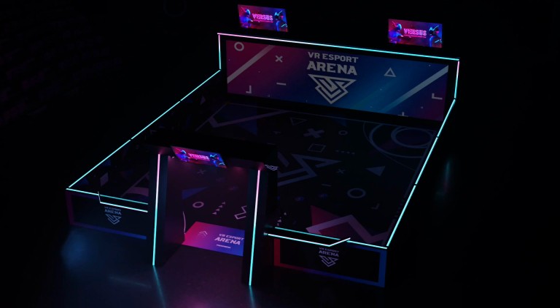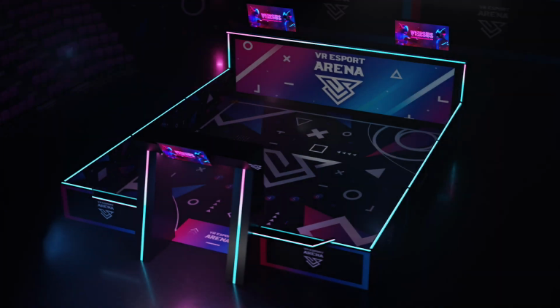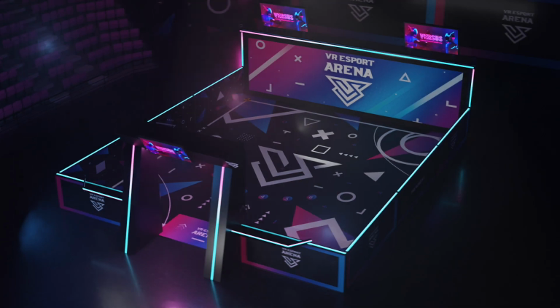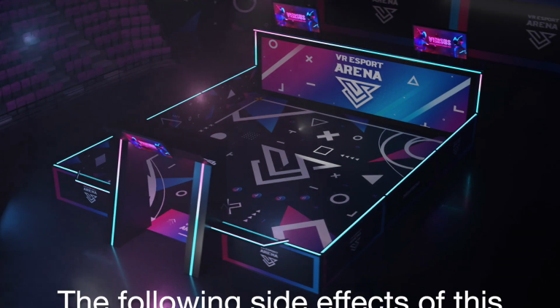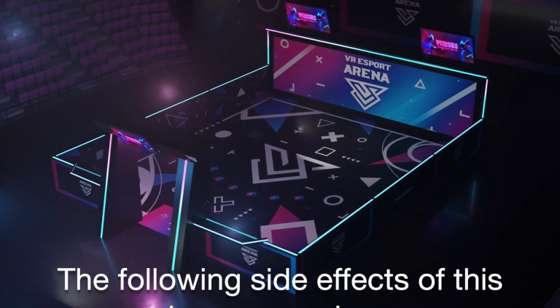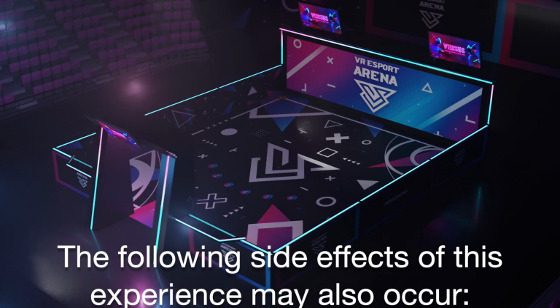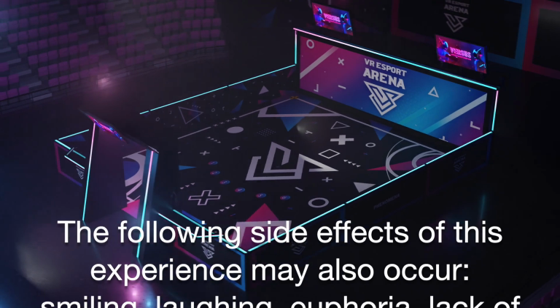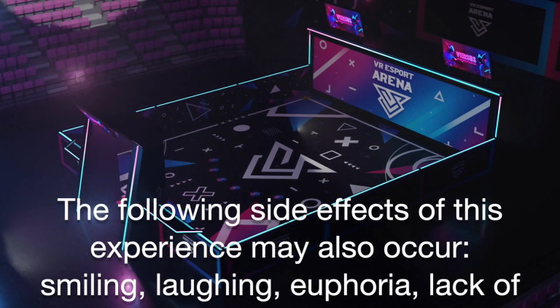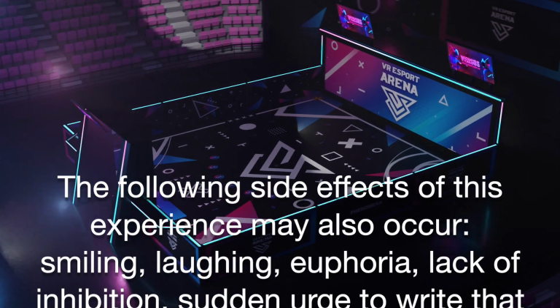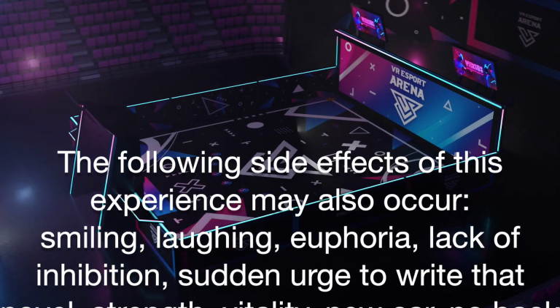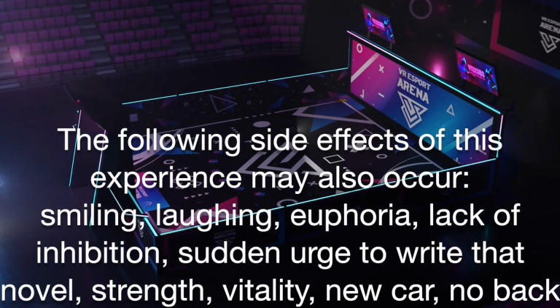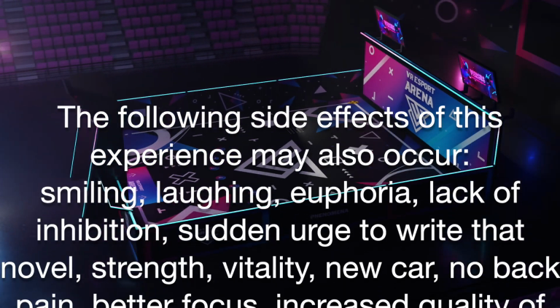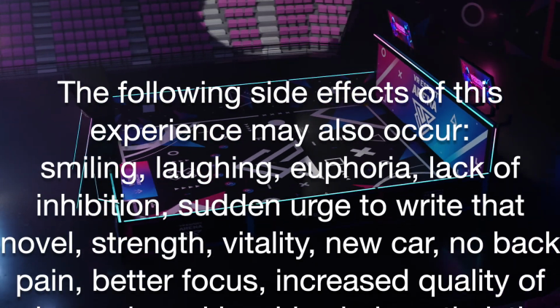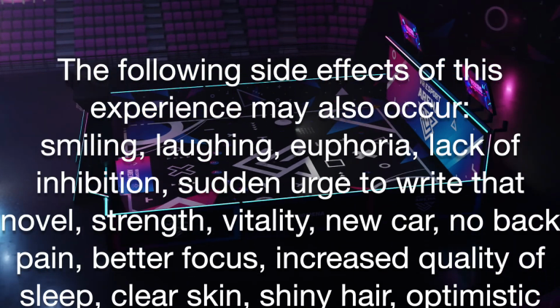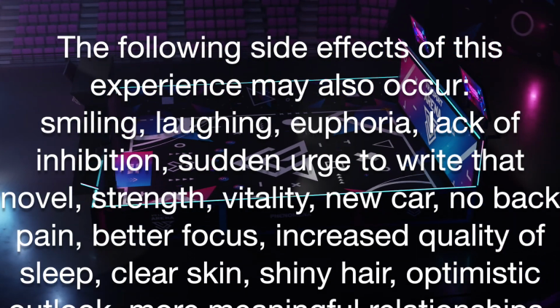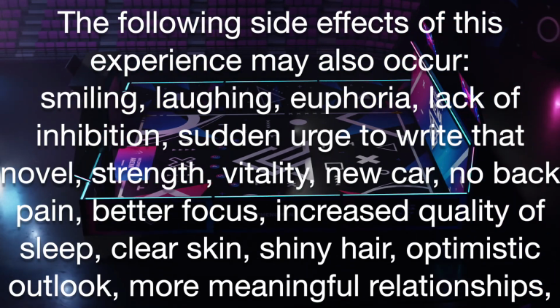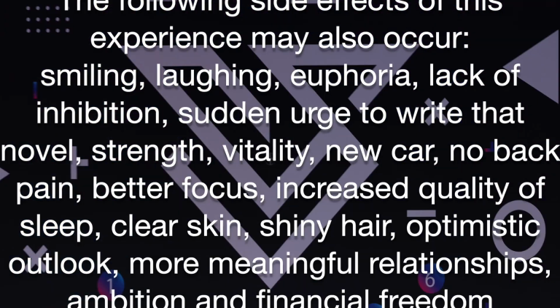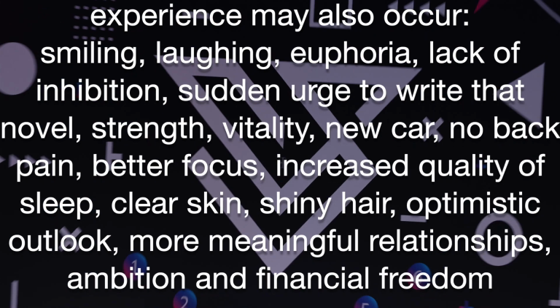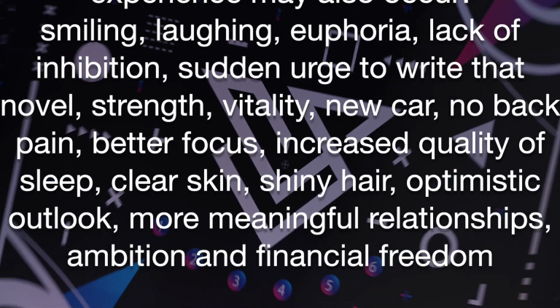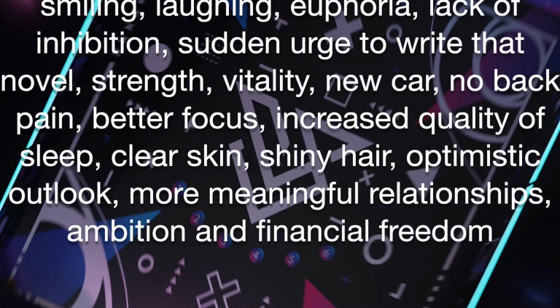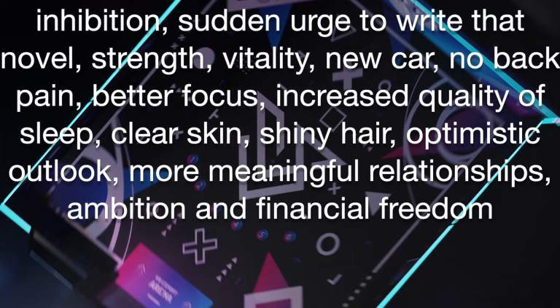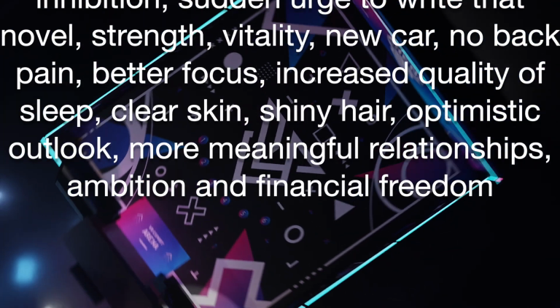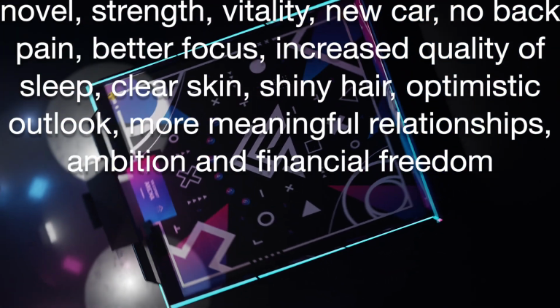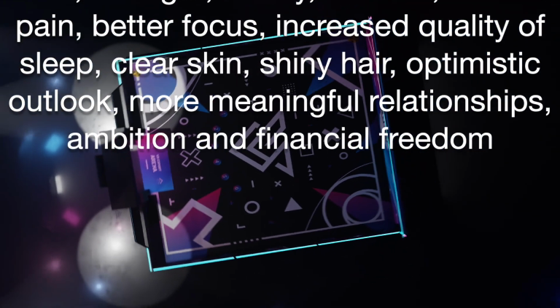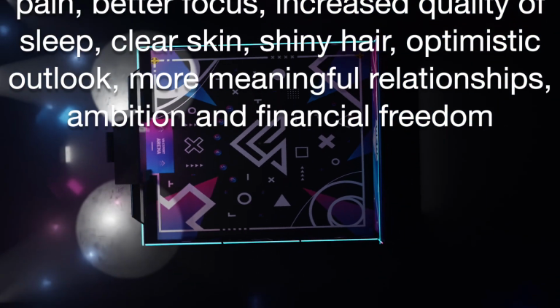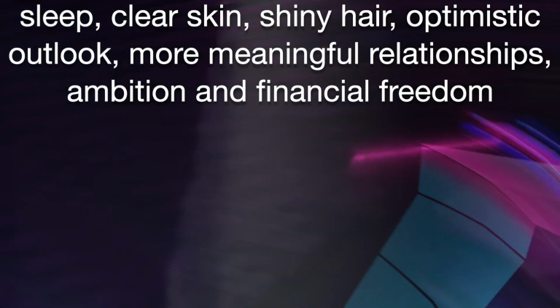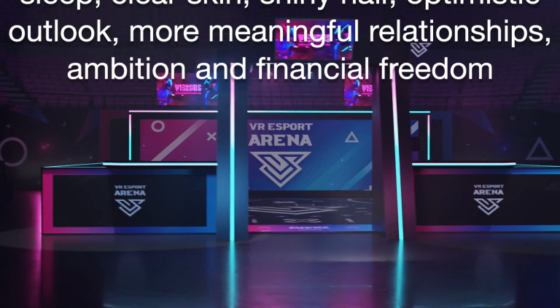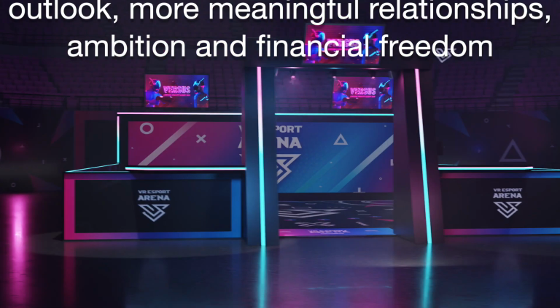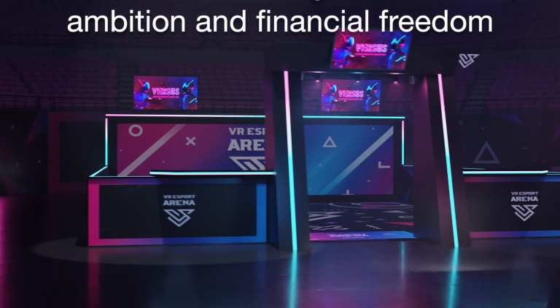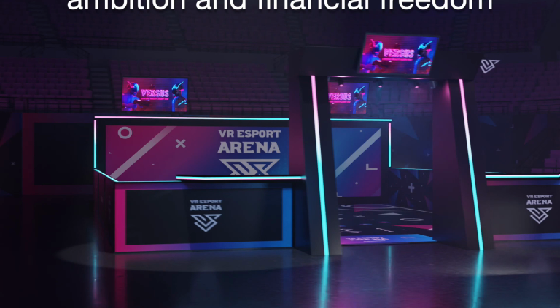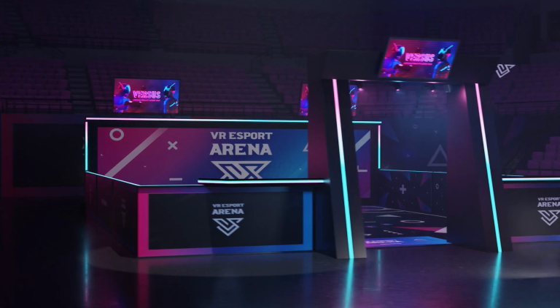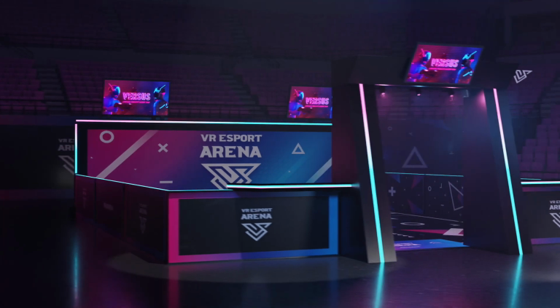The following side effects of this experience may also occur: smiling, laughing, endorphins, lack of inhibition, sudden urge to write that novel, strength, vitality, new car, no back pain, better focus, increased quality sleep, clear skin, shiny hair, optimistic outlook, more meaningful relationships, ambition, and of course financial freedom.